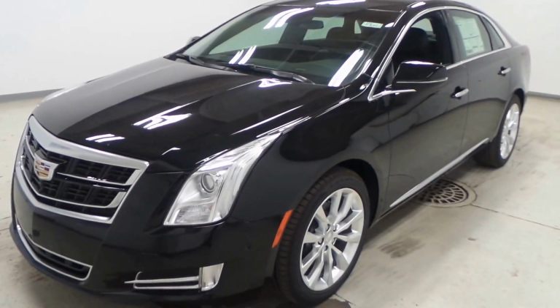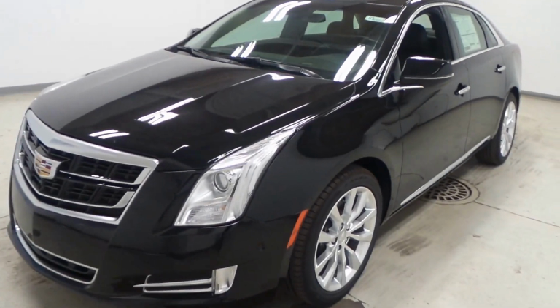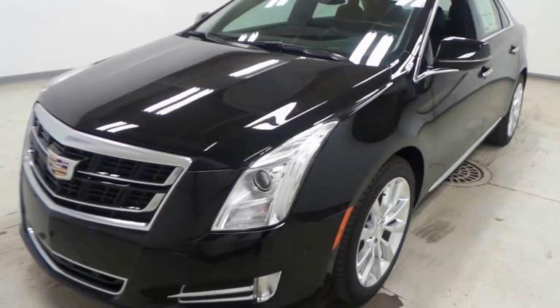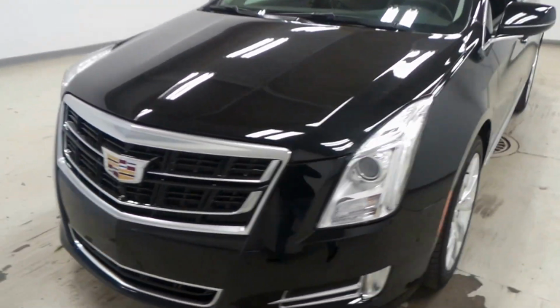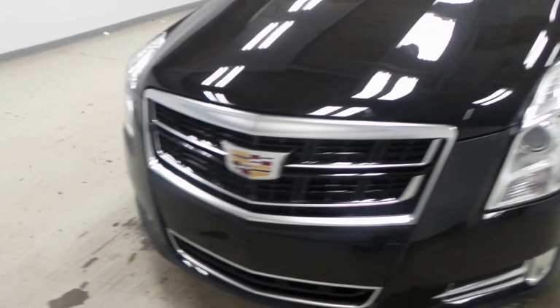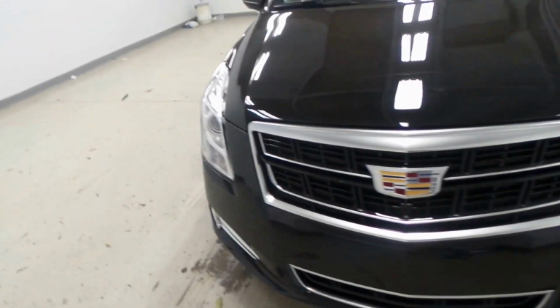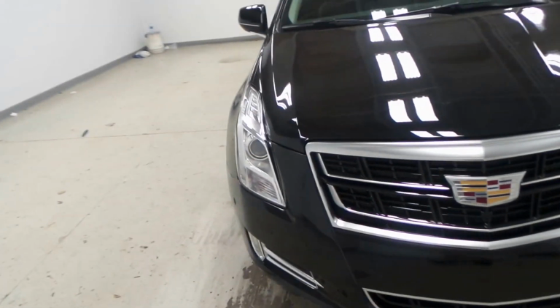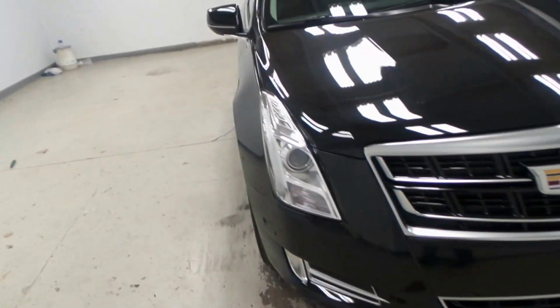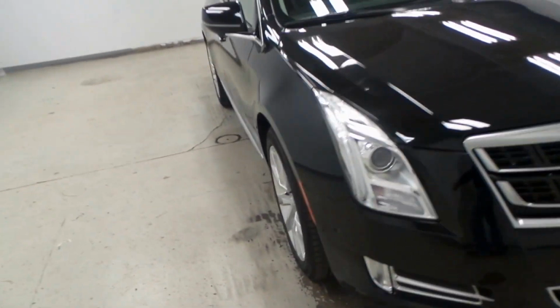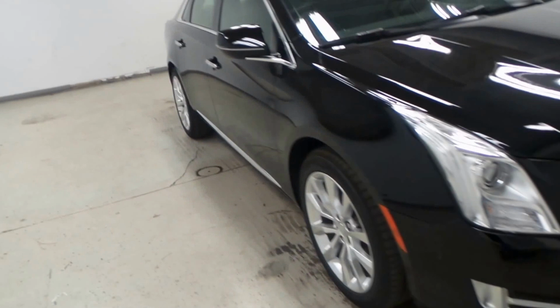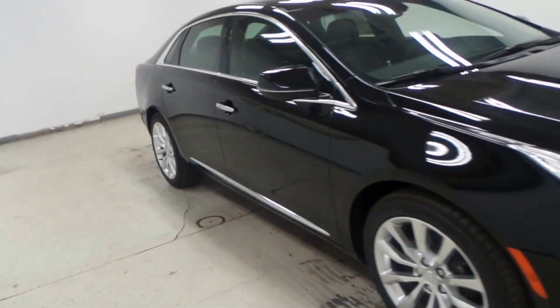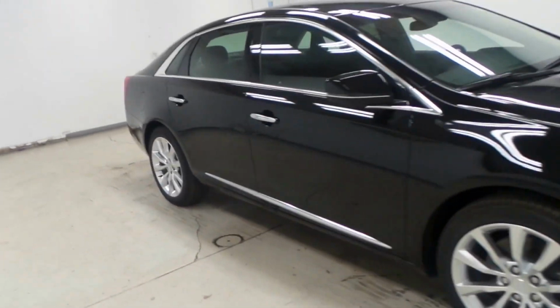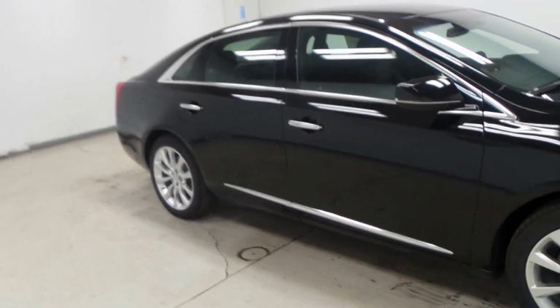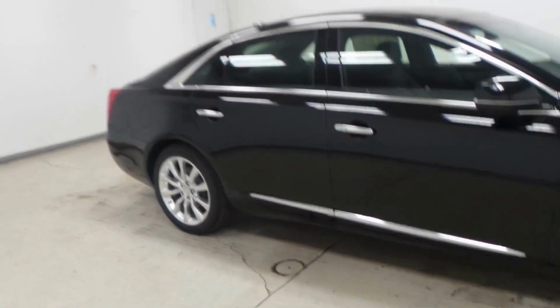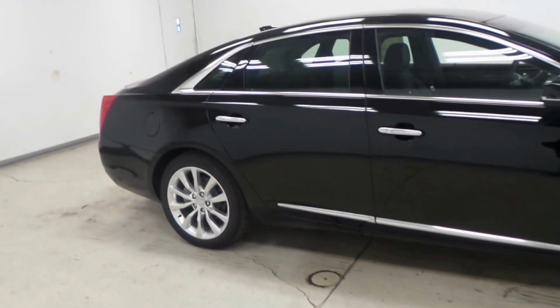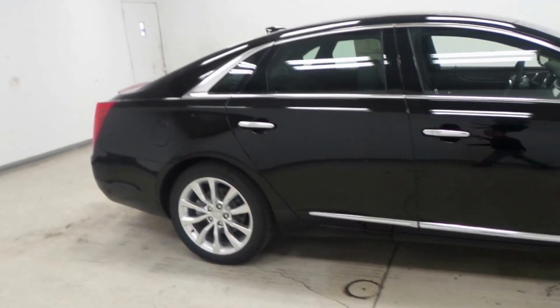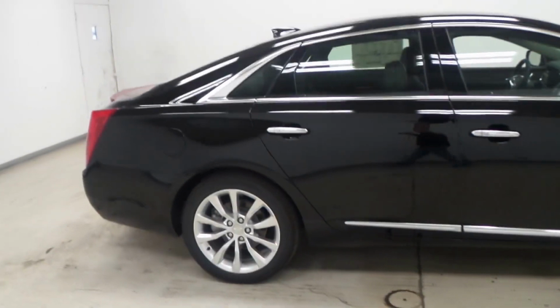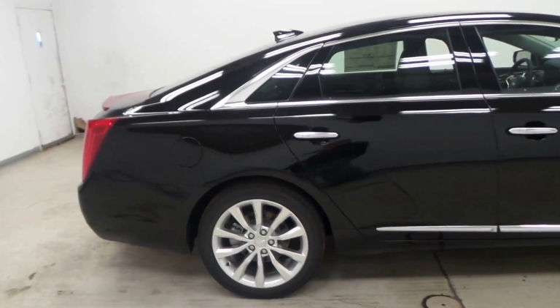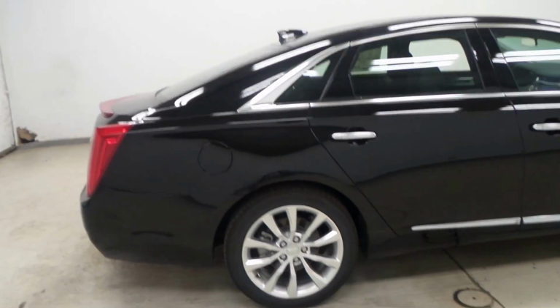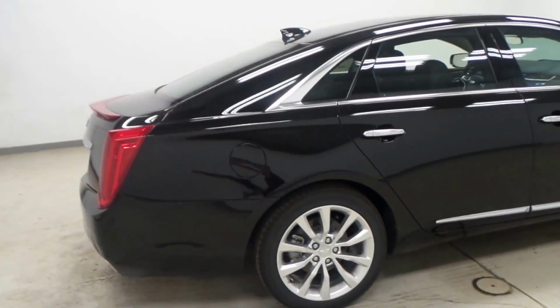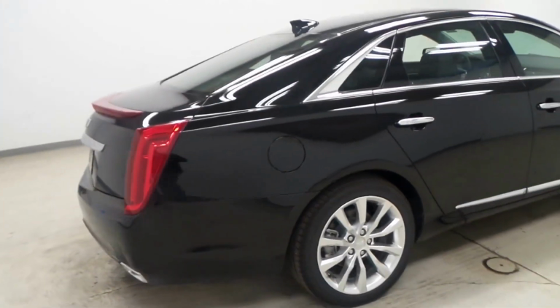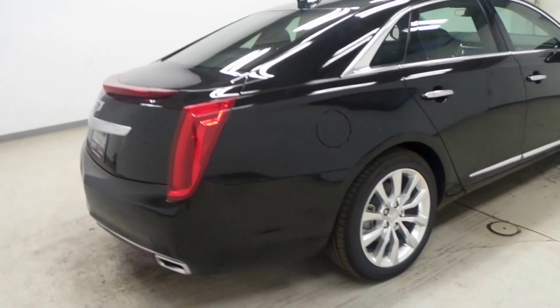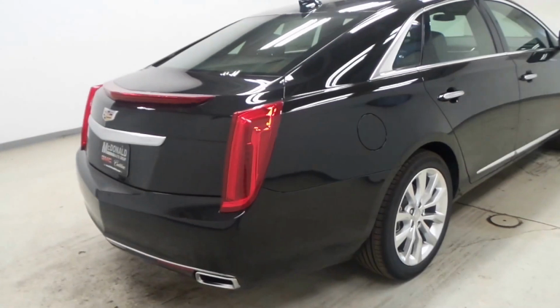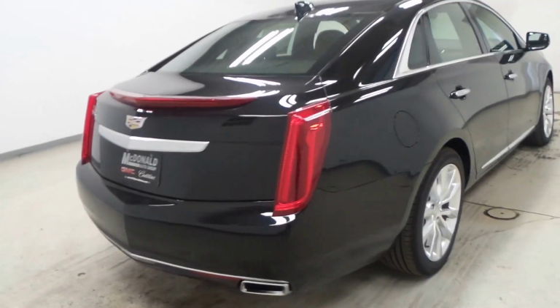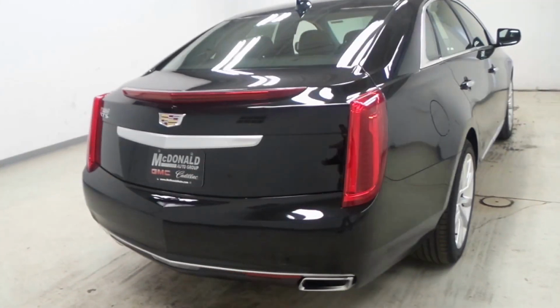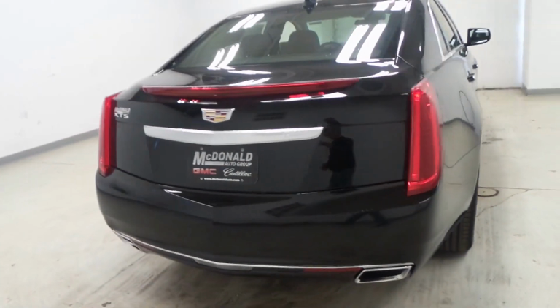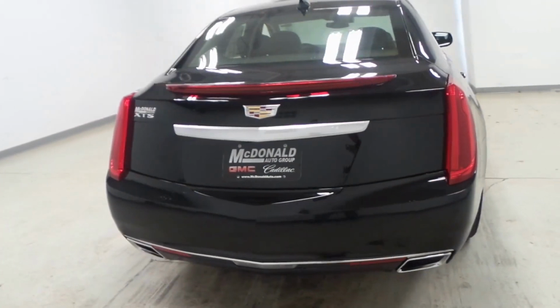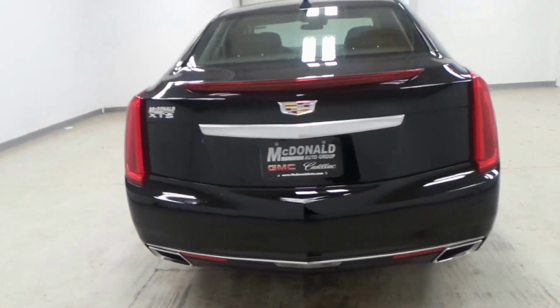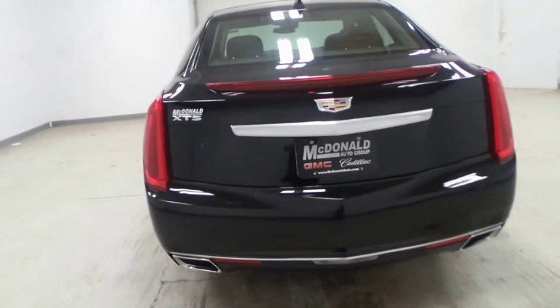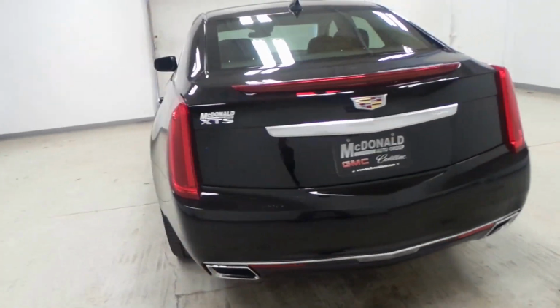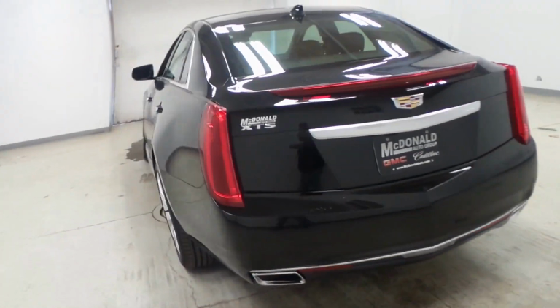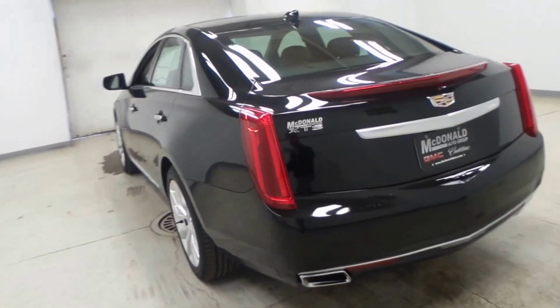Alright ladies and gentlemen, we have a 2017 Cadillac XTS. Super, super nice vehicle here. Black in exterior color. There's the real sporty back there. I love those exhaust tips.